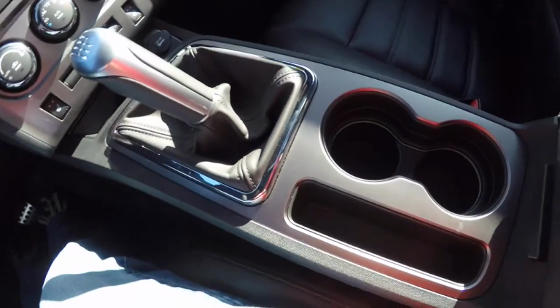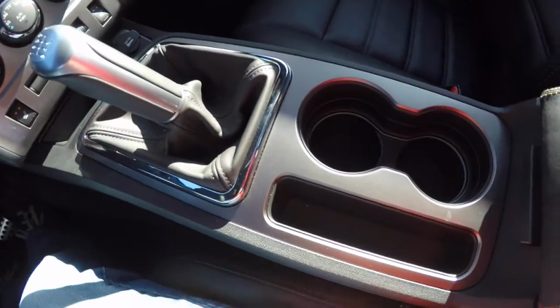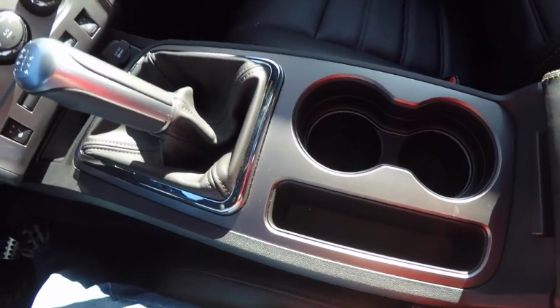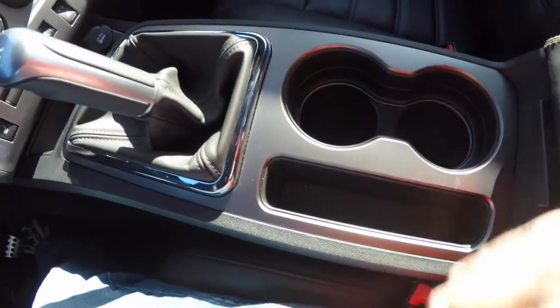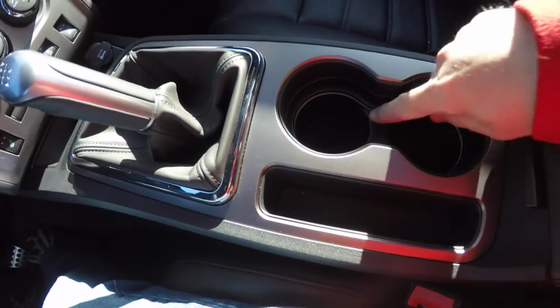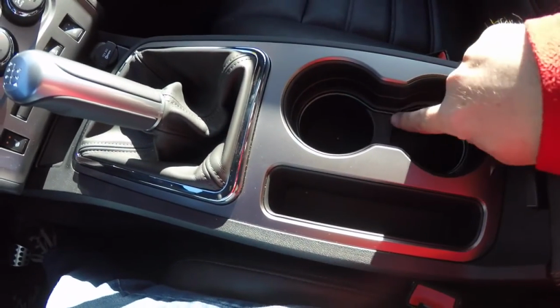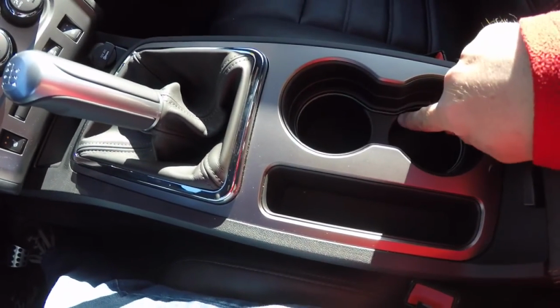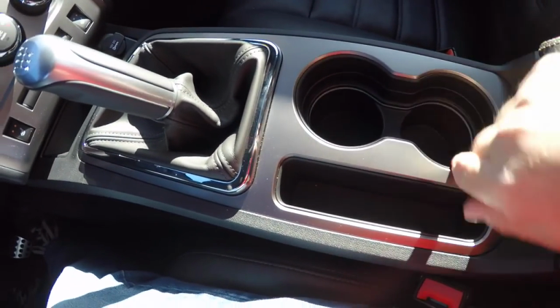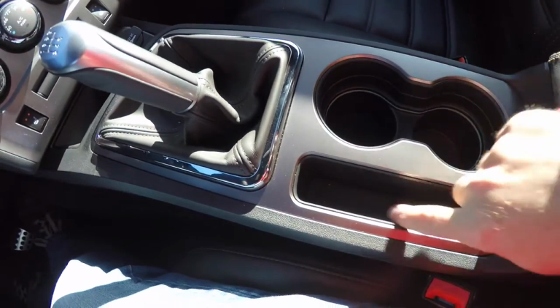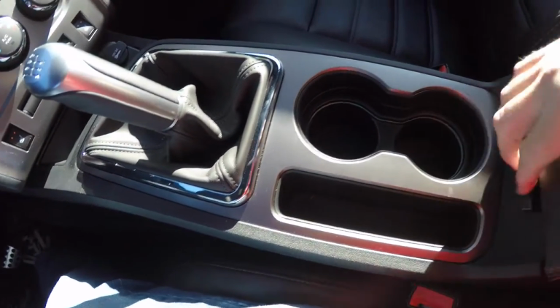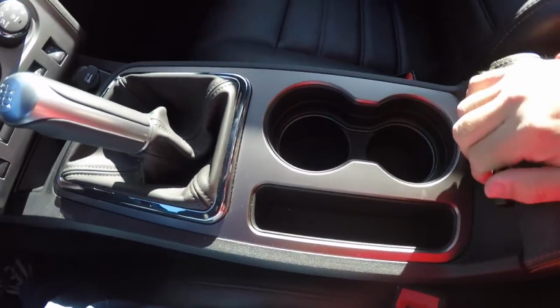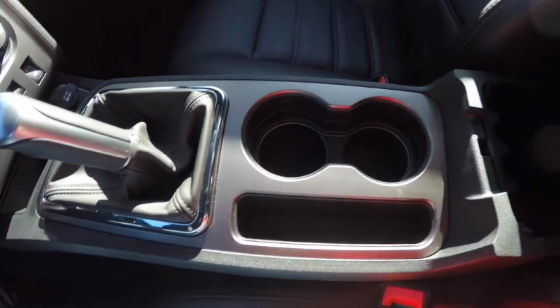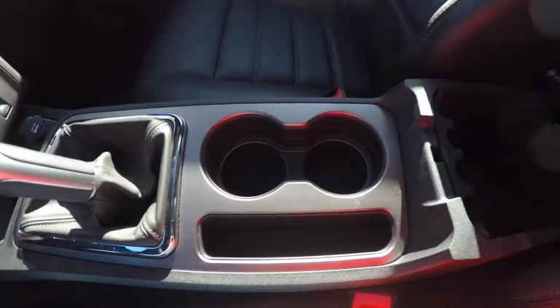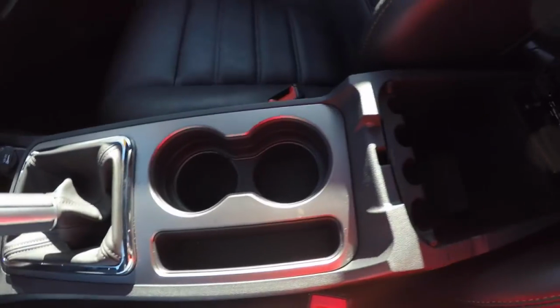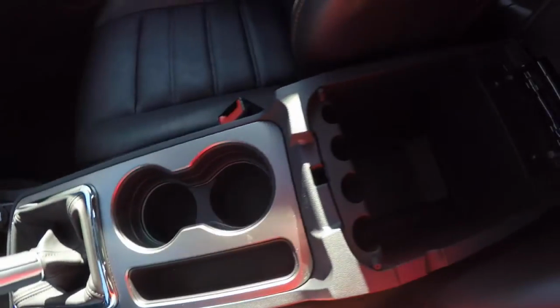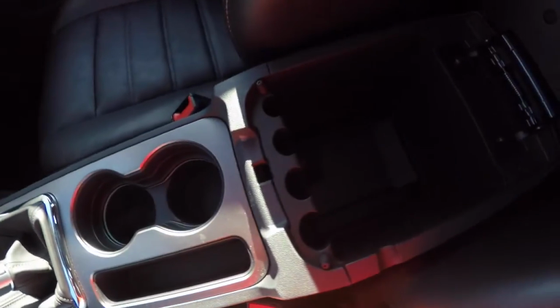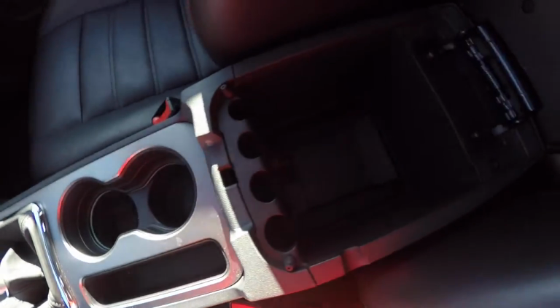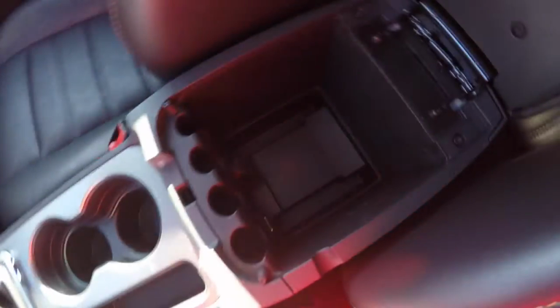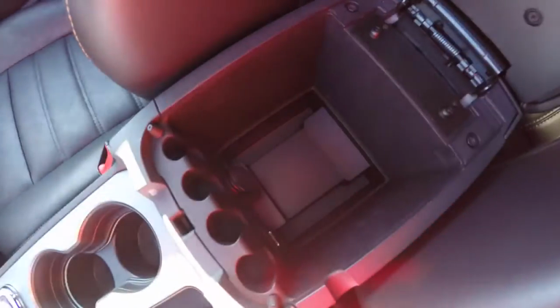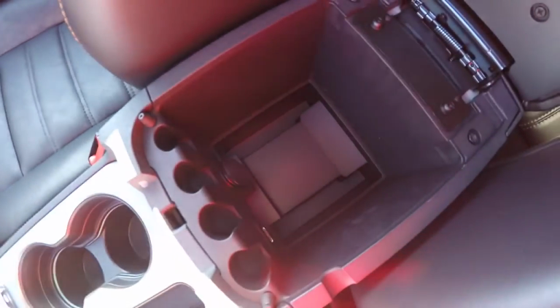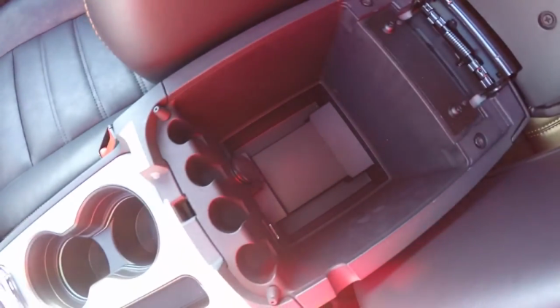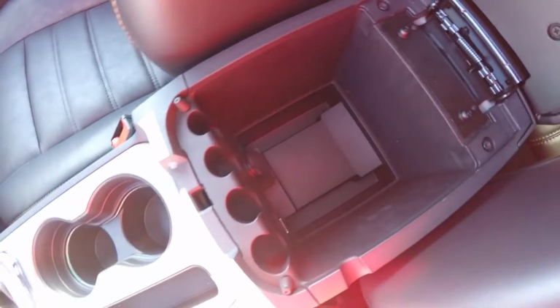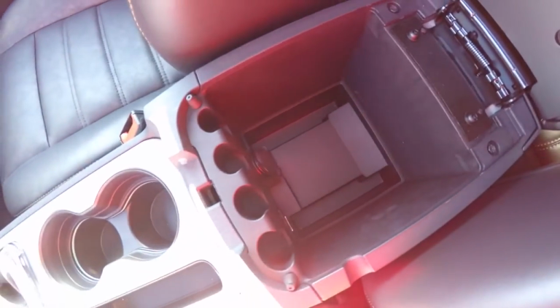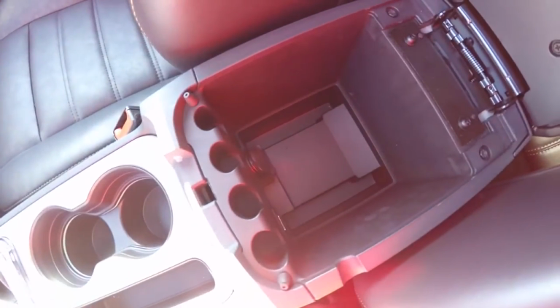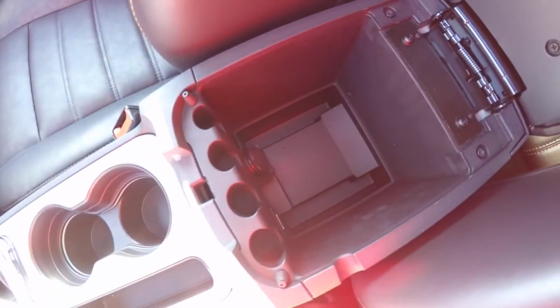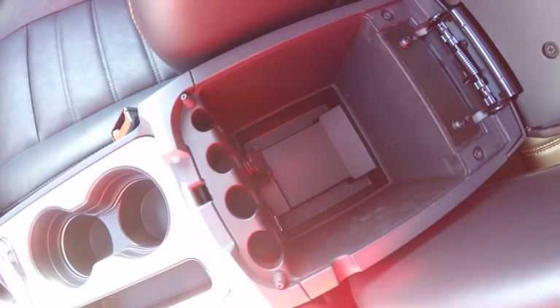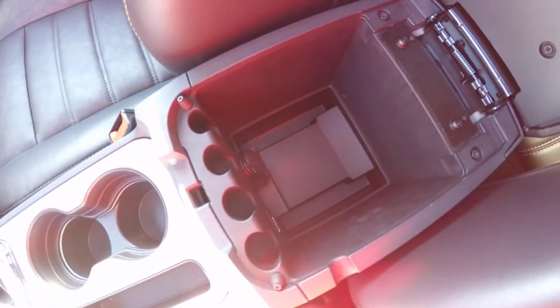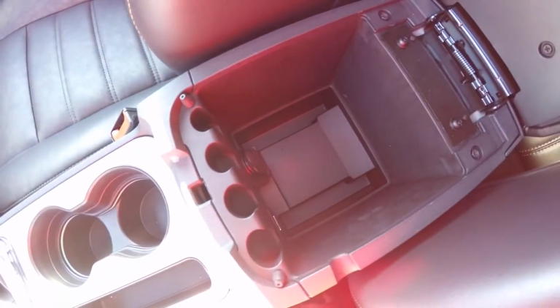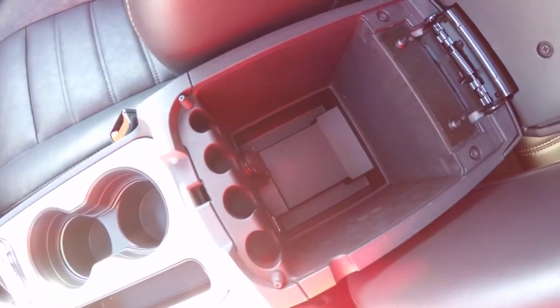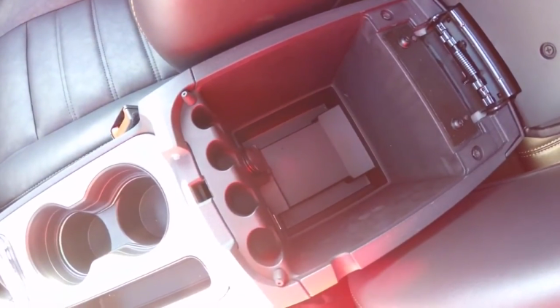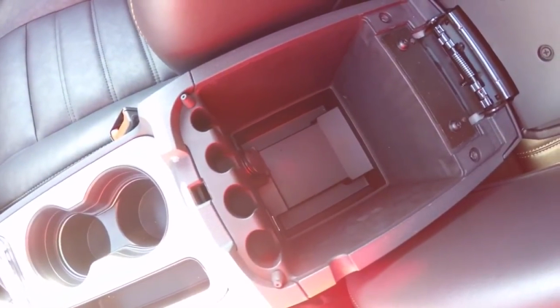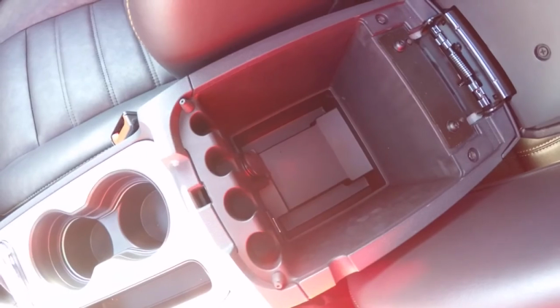Moving down the center console, there are illuminated front cup holders and a storage tray. You've also got storage in your center armrest, which includes a 12 volt power point and a USB port.